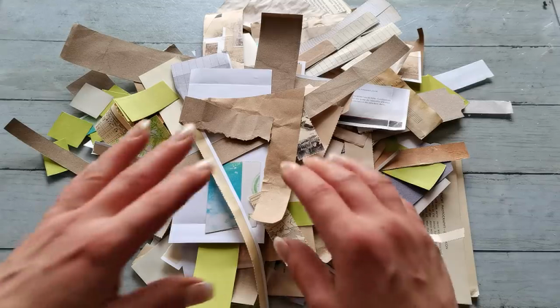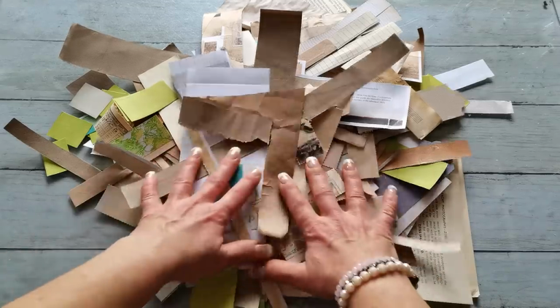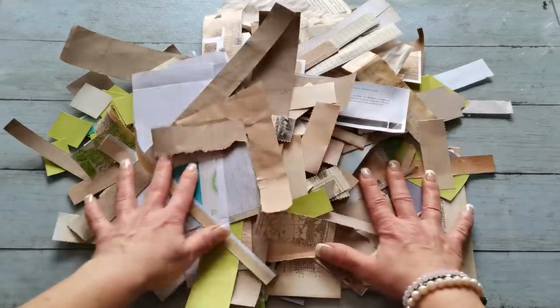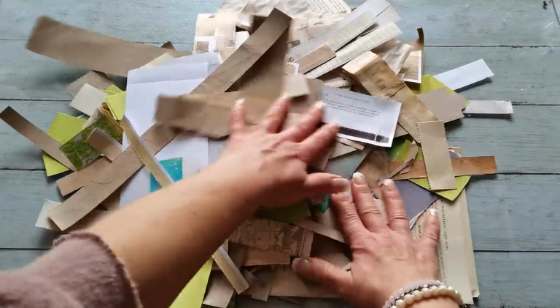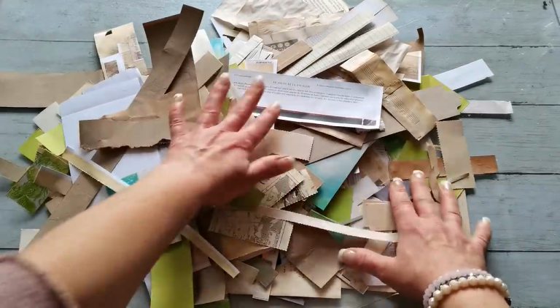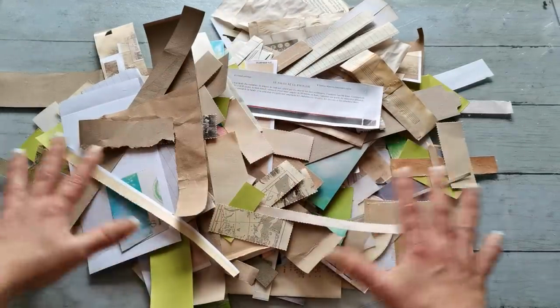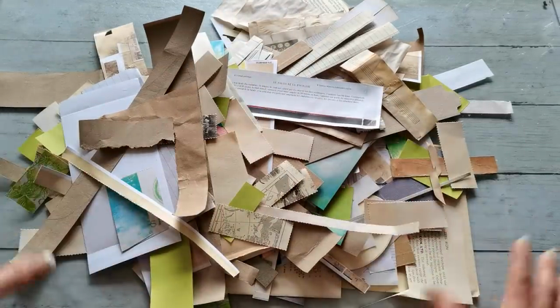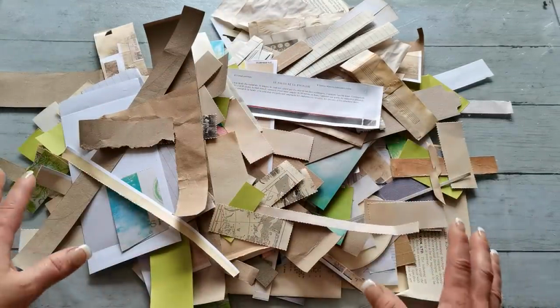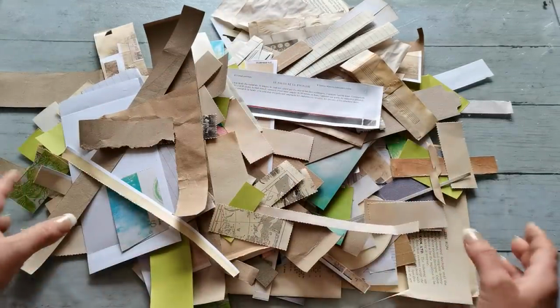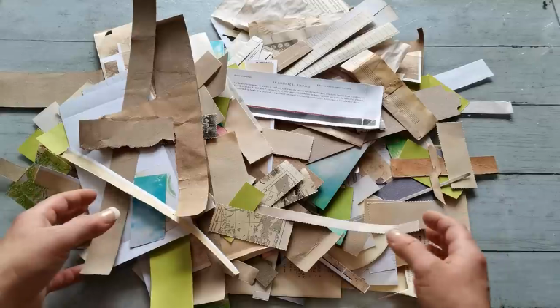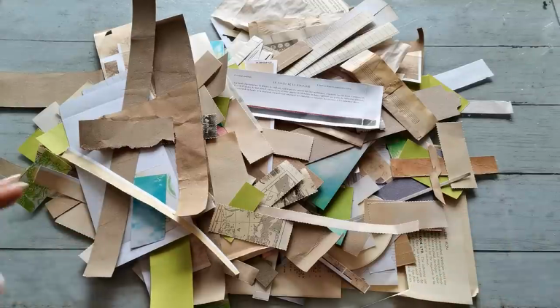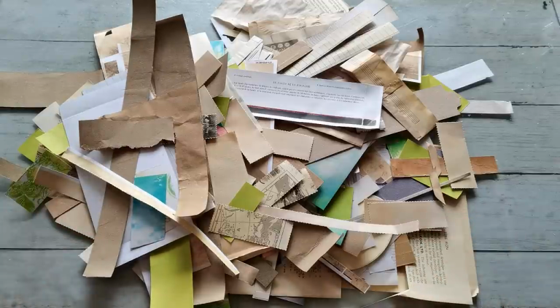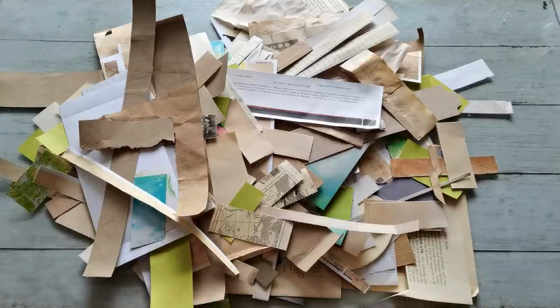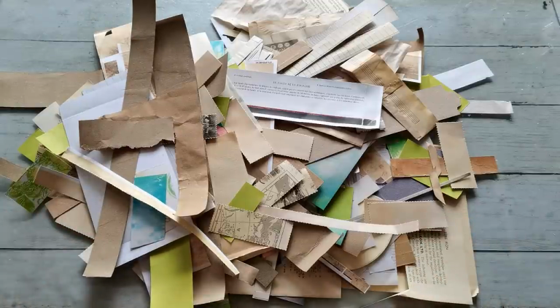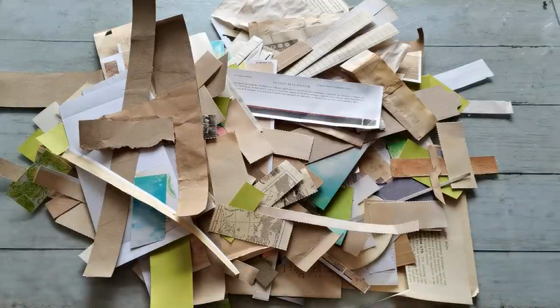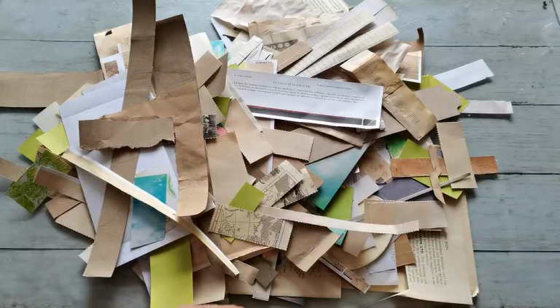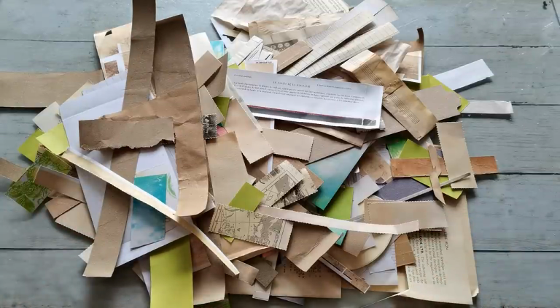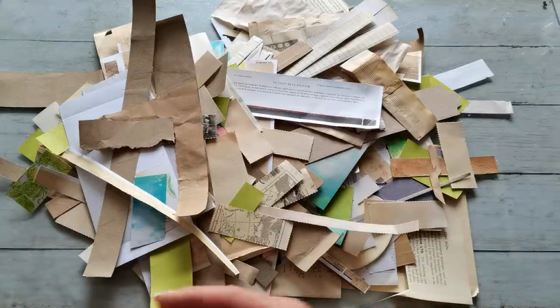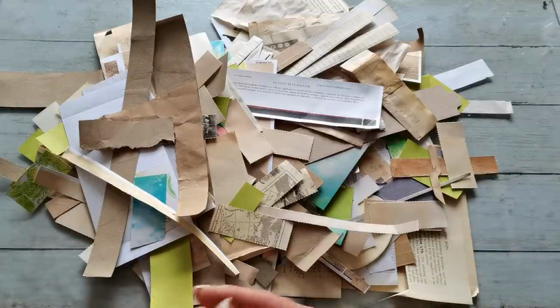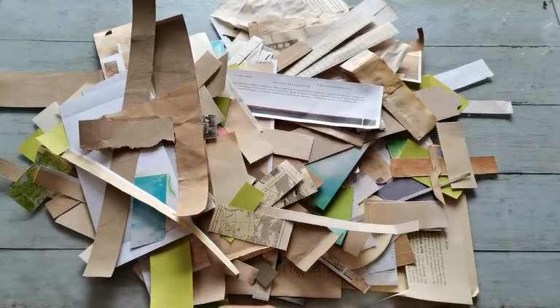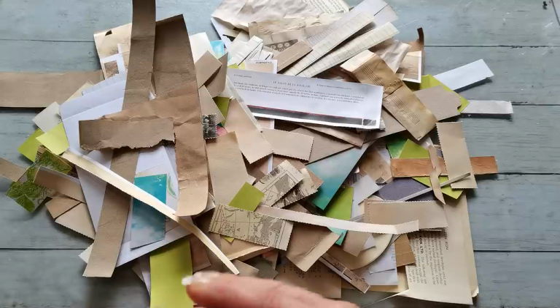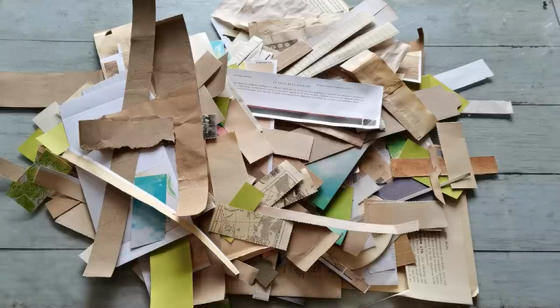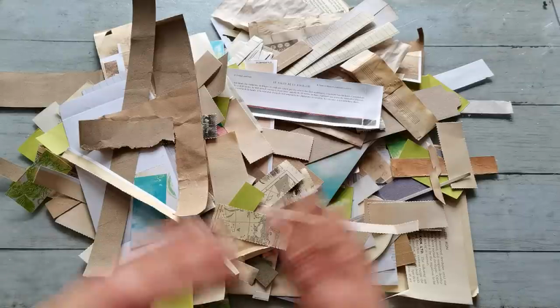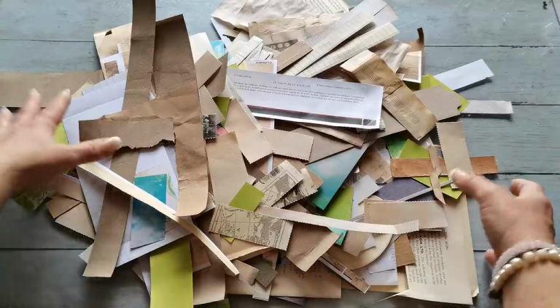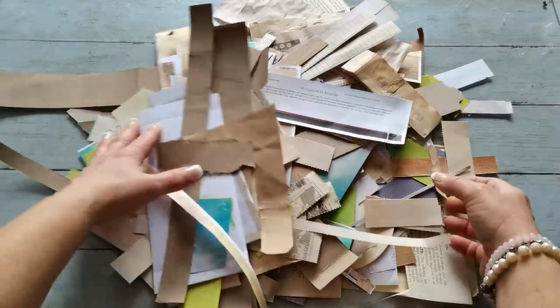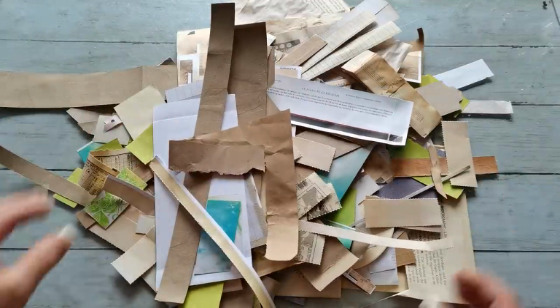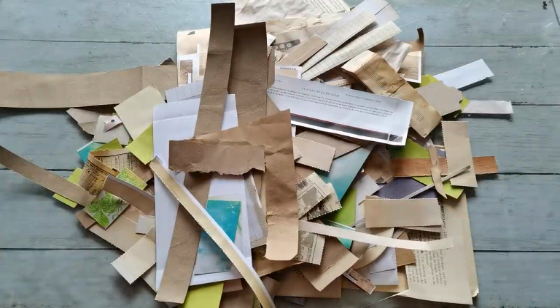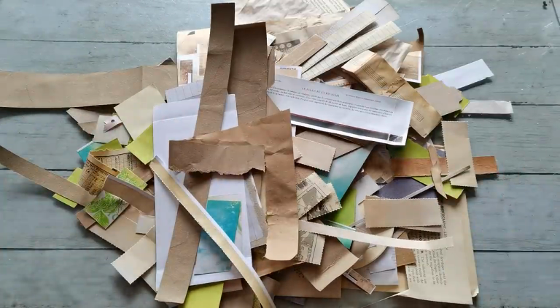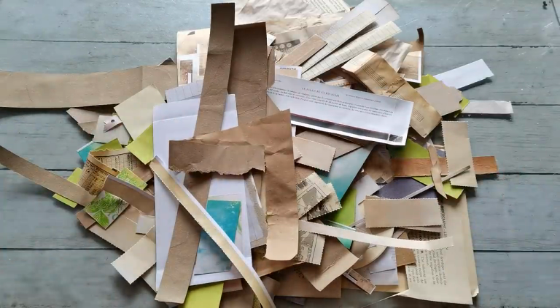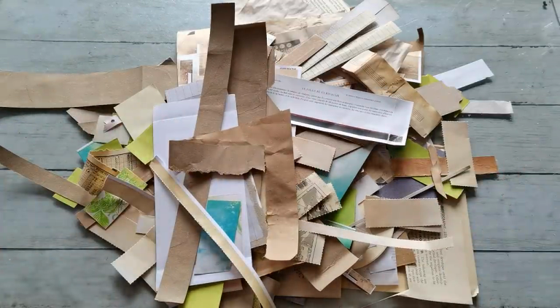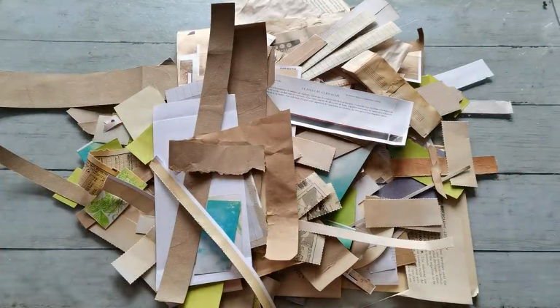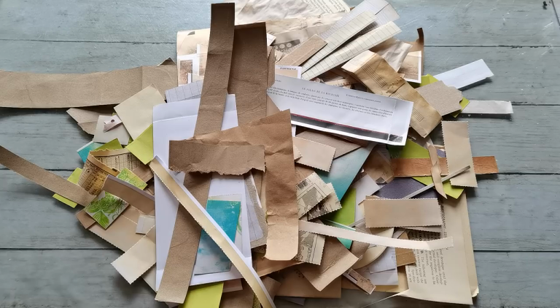For all of them you can use your scraps — everything you saved in the past from your previous projects. And I'm gonna start with Franken paper and then we will continue.